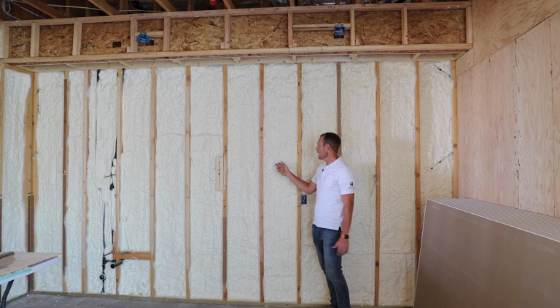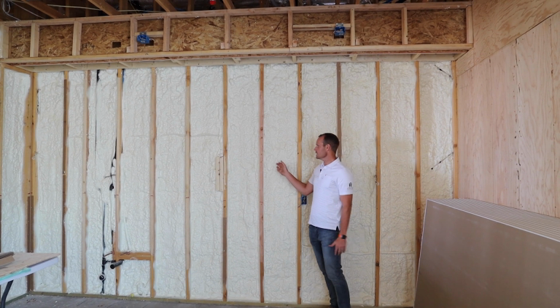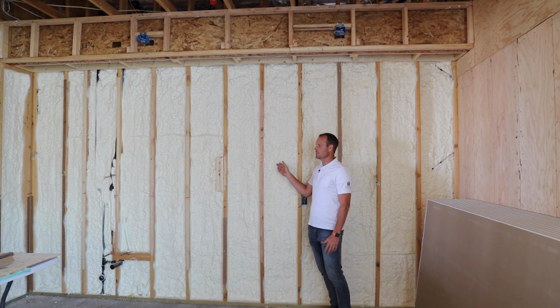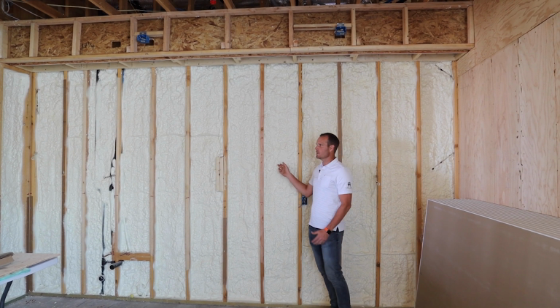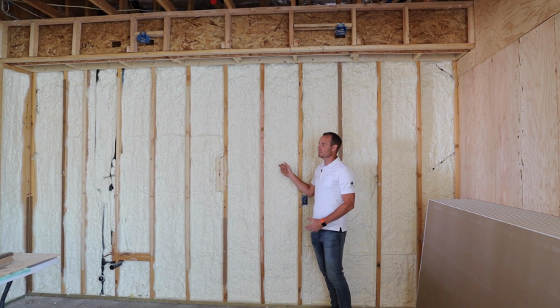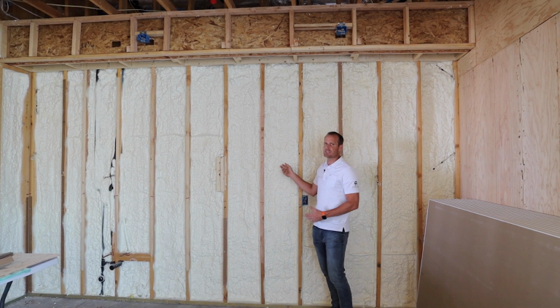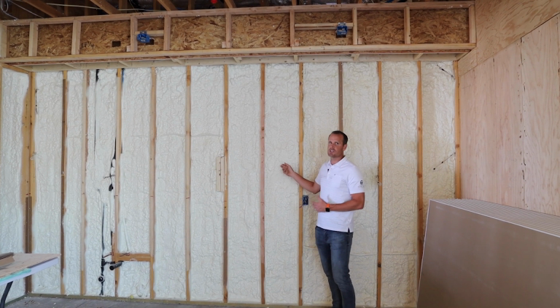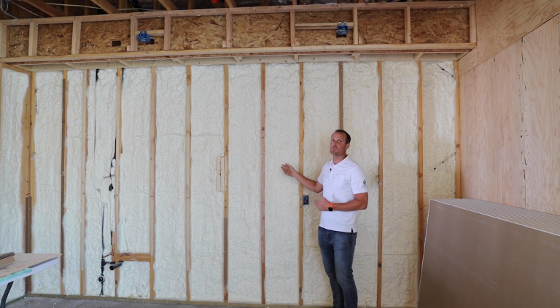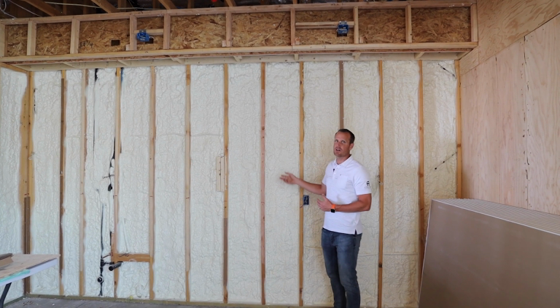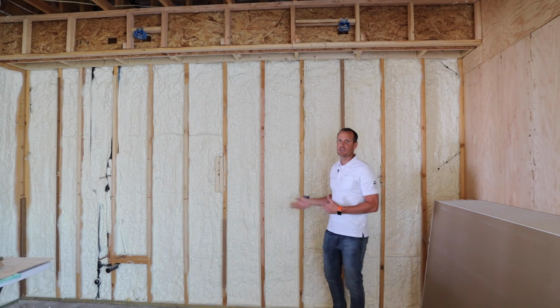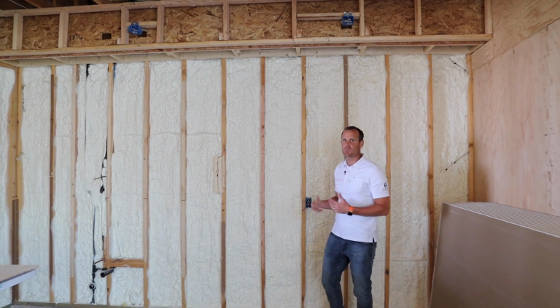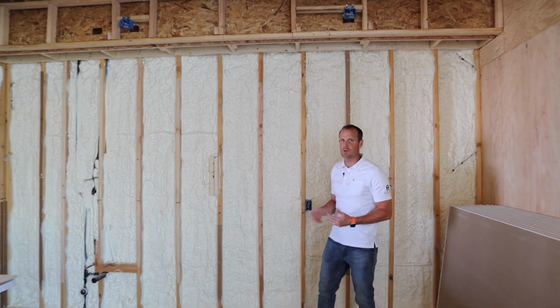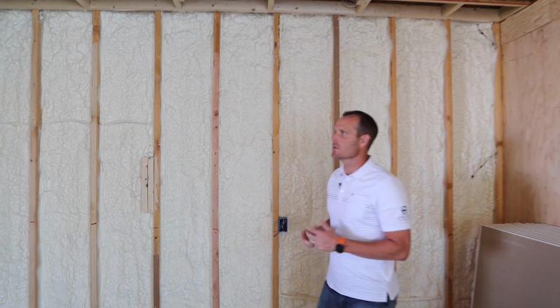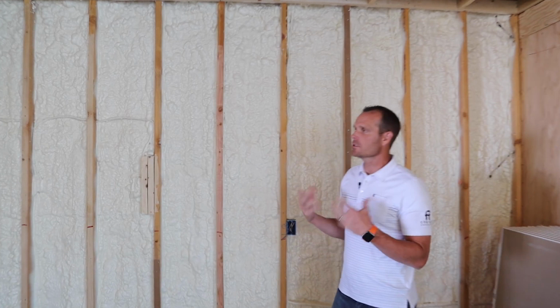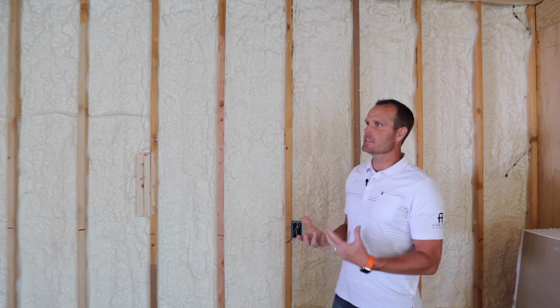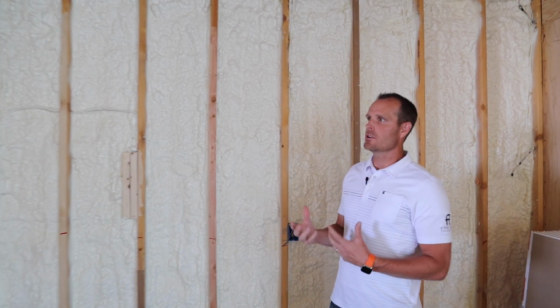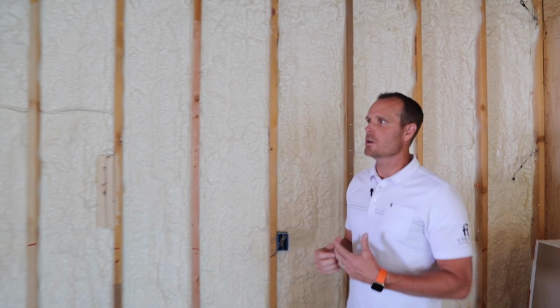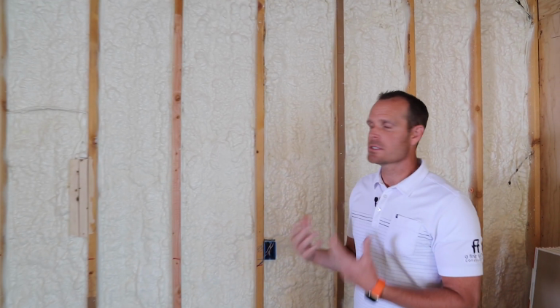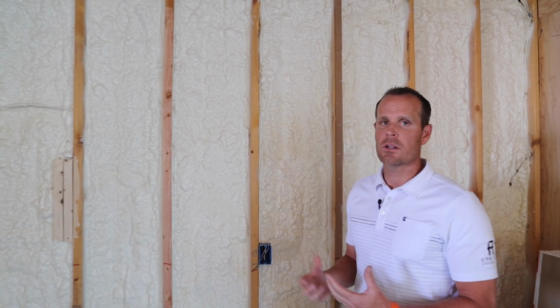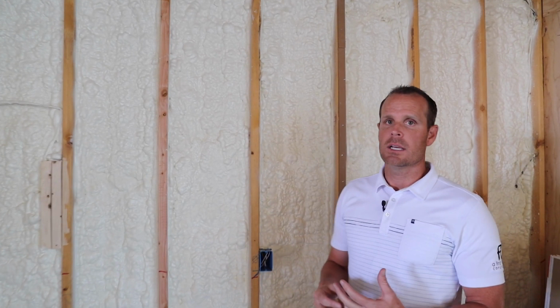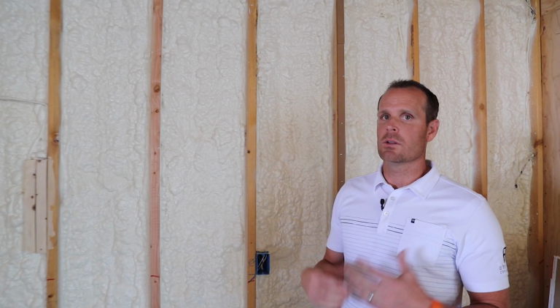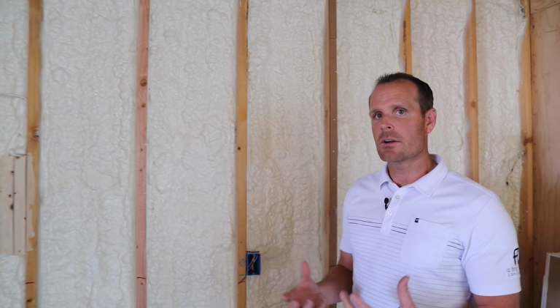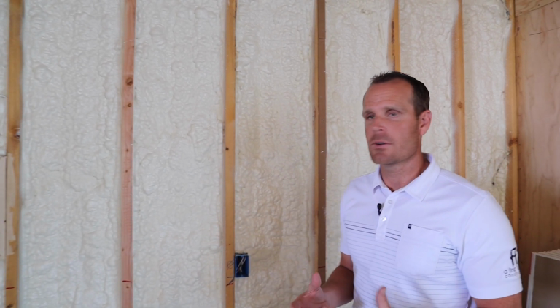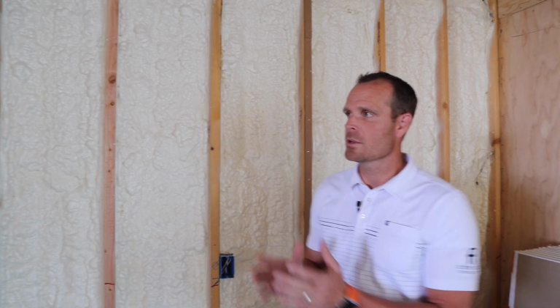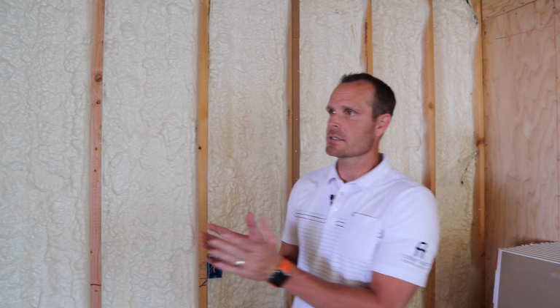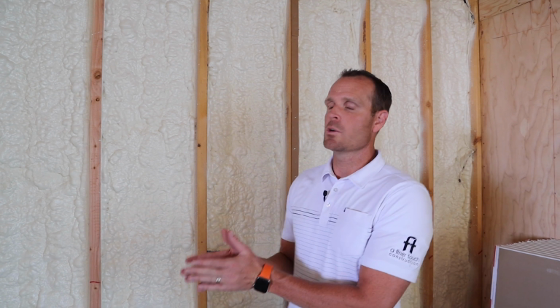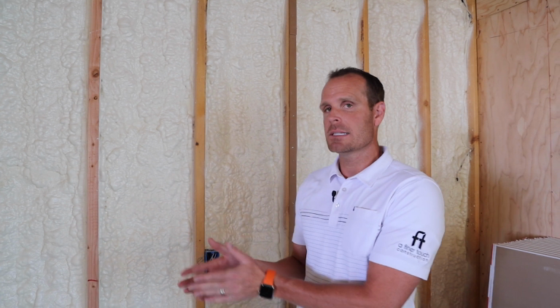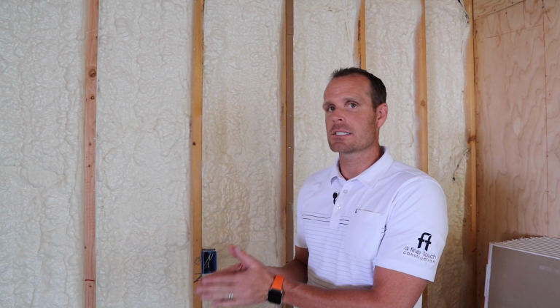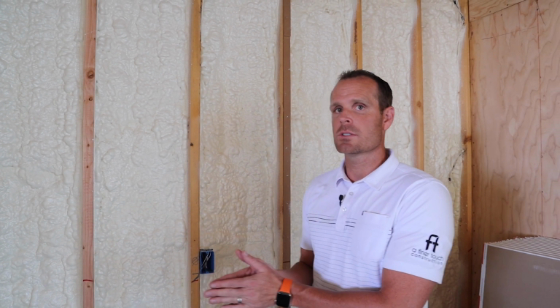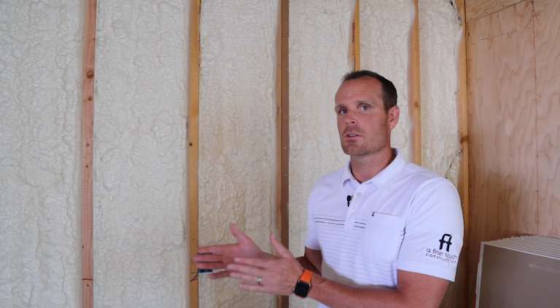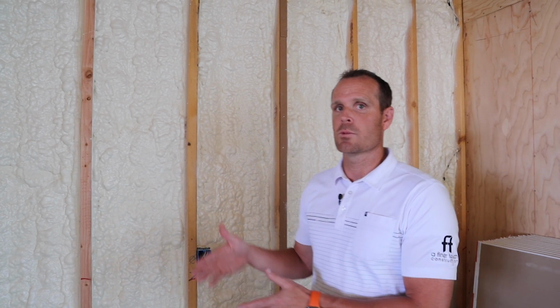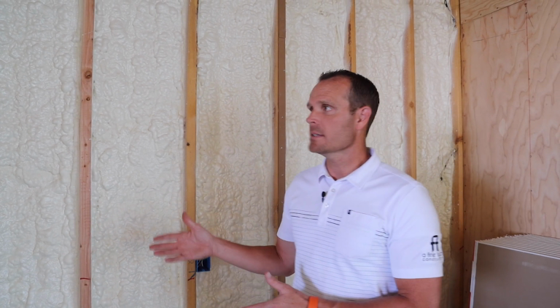You can see behind me the spray foam — this is actually open-cell spray foam. There's a difference: open-cell is a little lighter, less dense. Closed-cell is more dense.